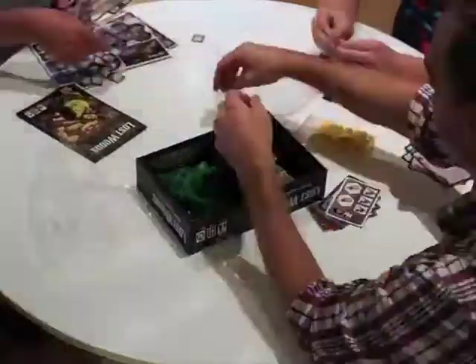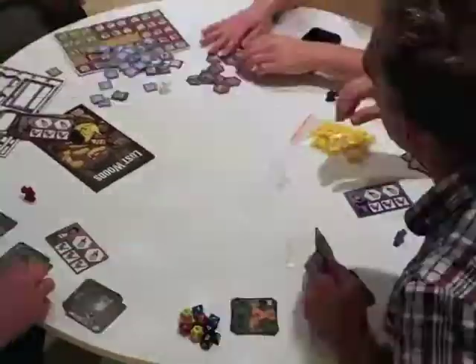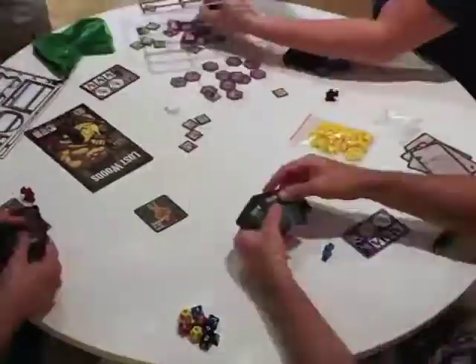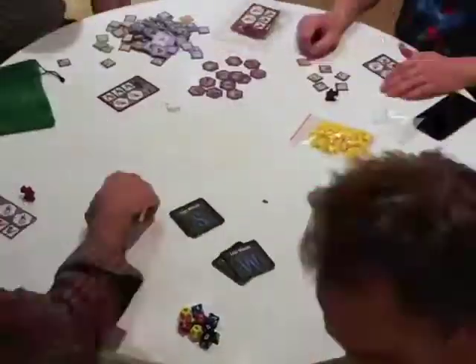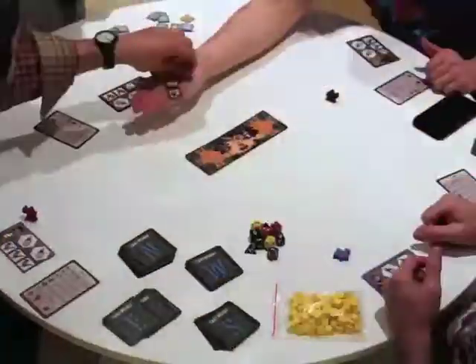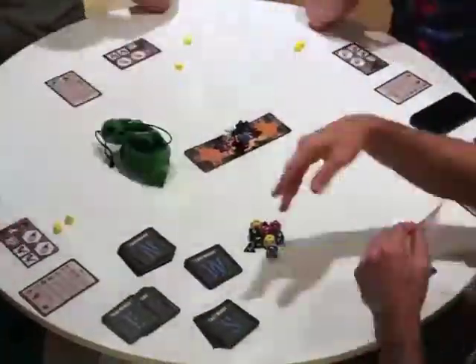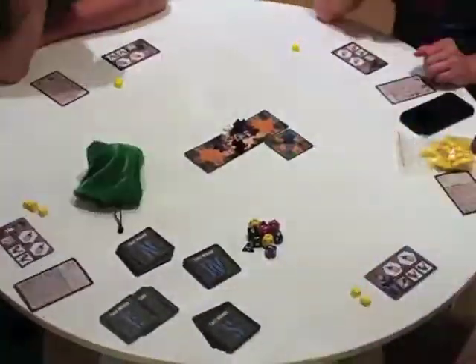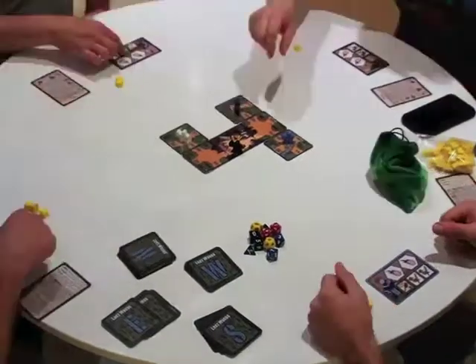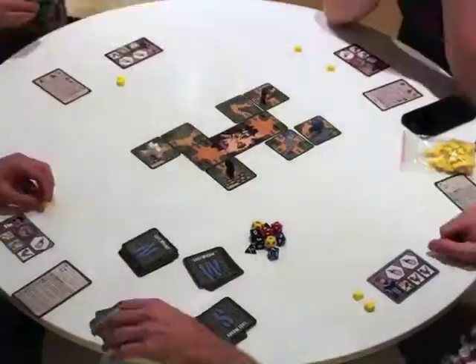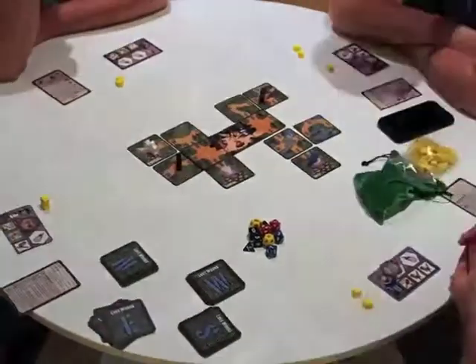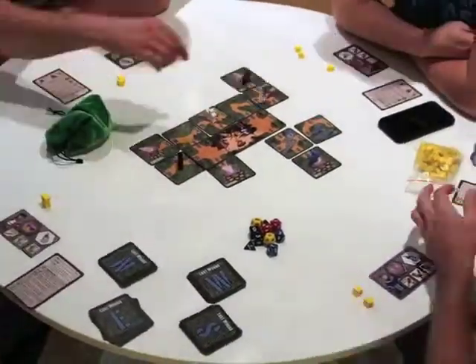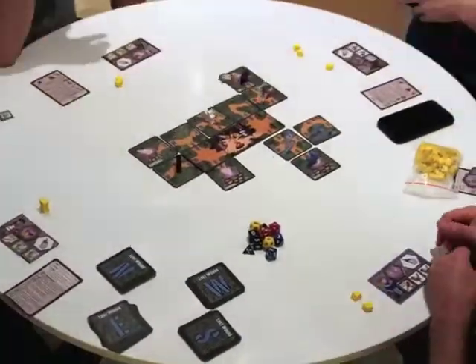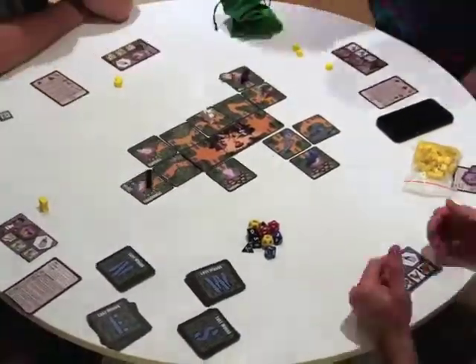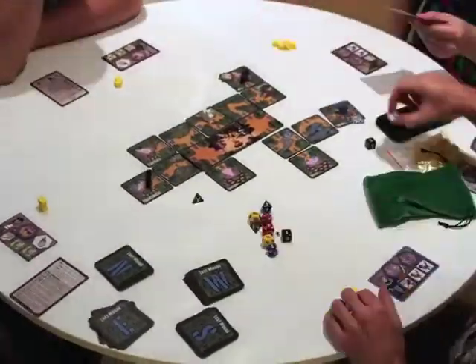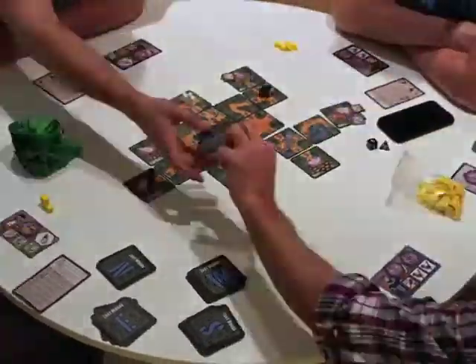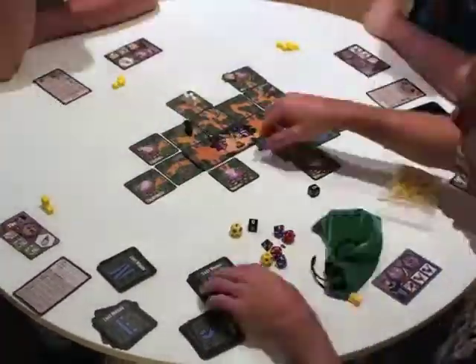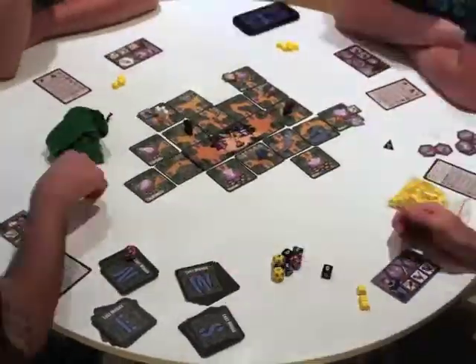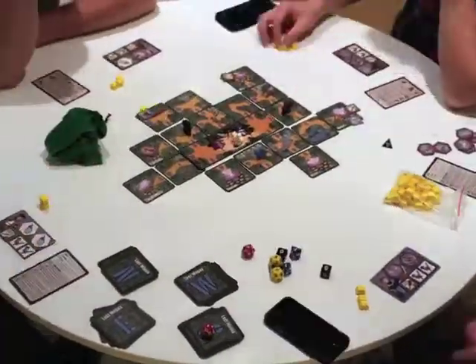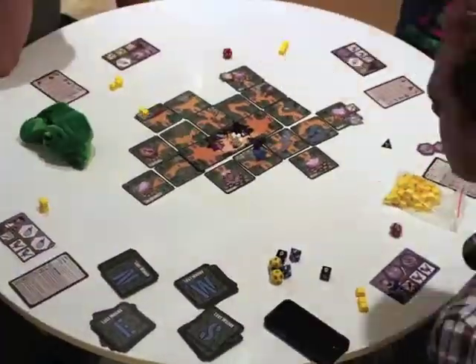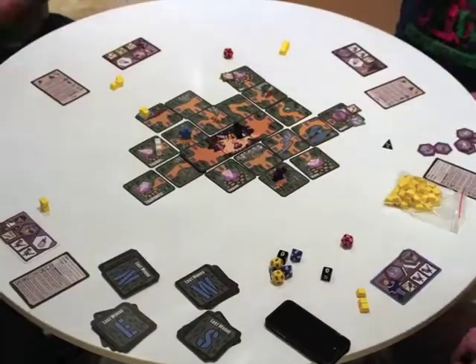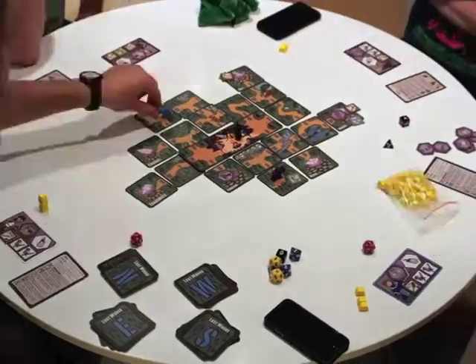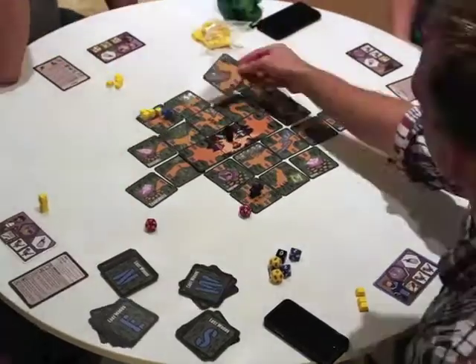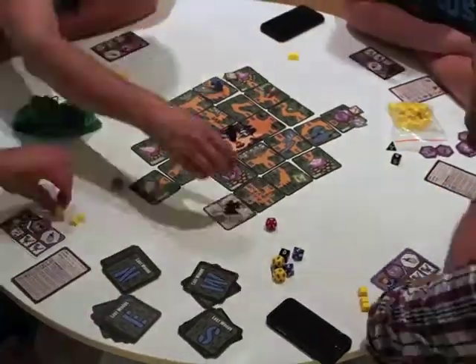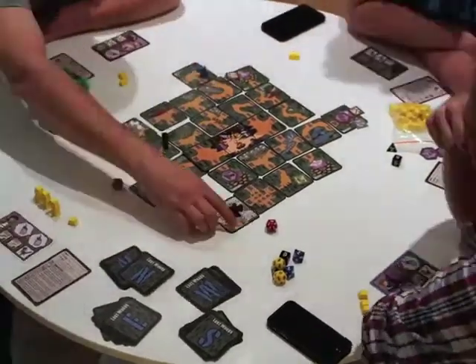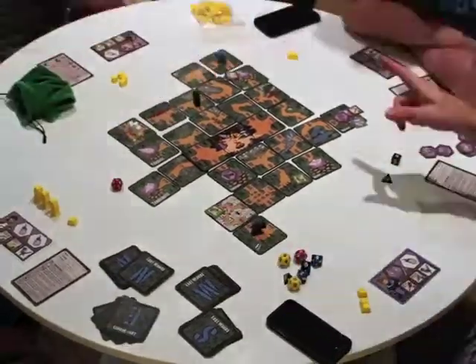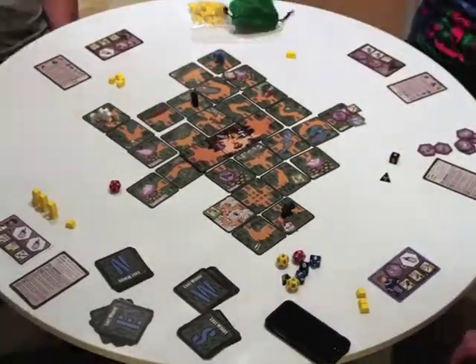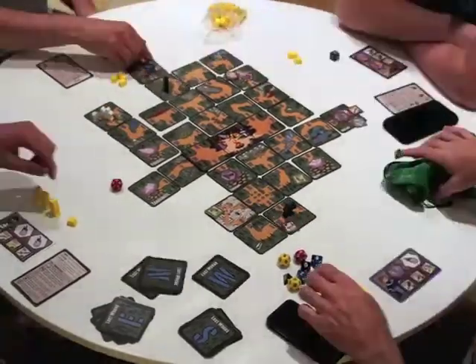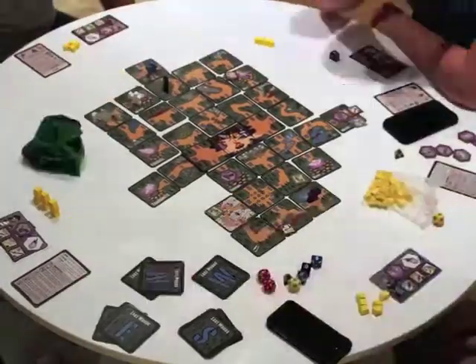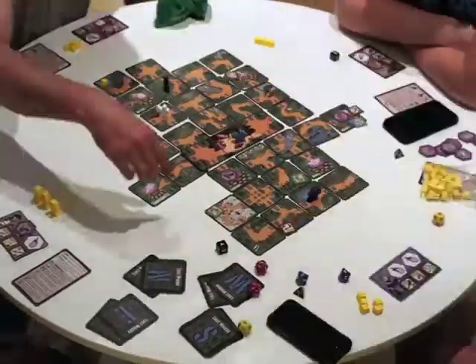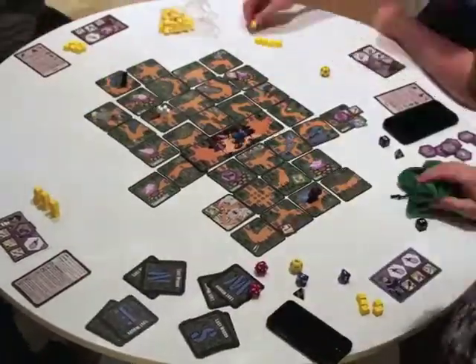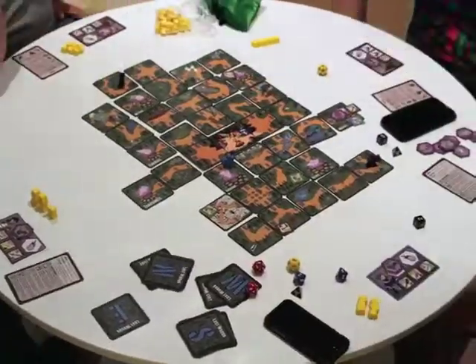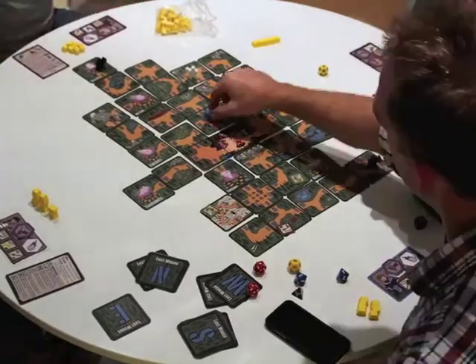You start the game in camp and explore by going north, east, south, or west. You then draw a tile to uncover weapons, enemies, and more. You battle by simply rolling dice. Spells can be found that will enhance your attacks or give you special abilities.